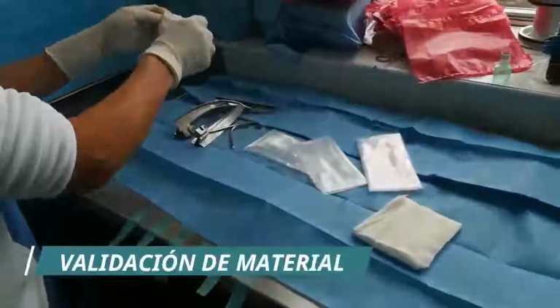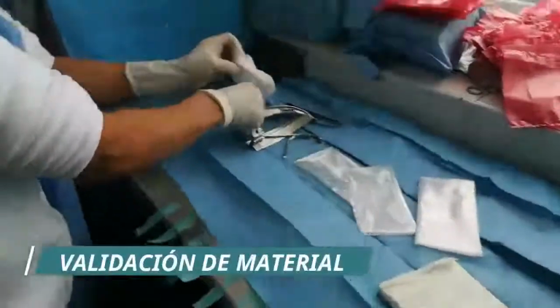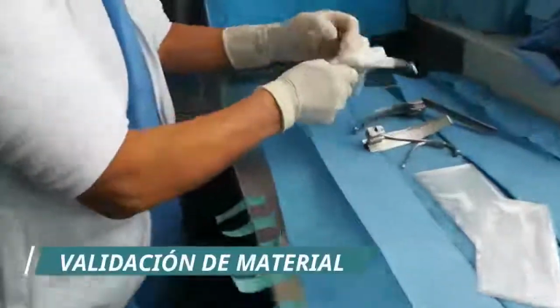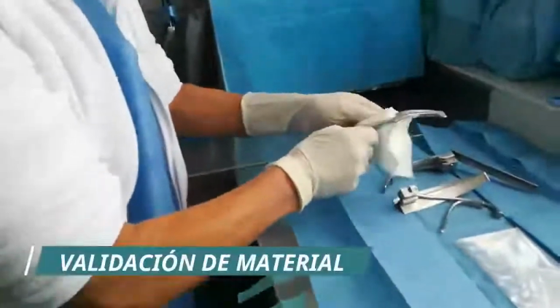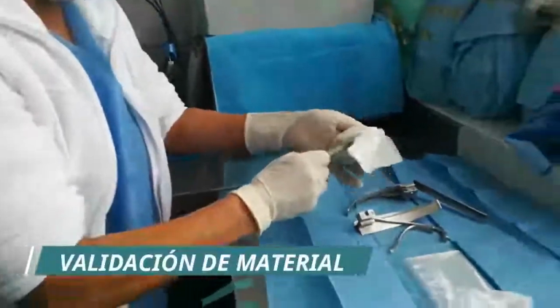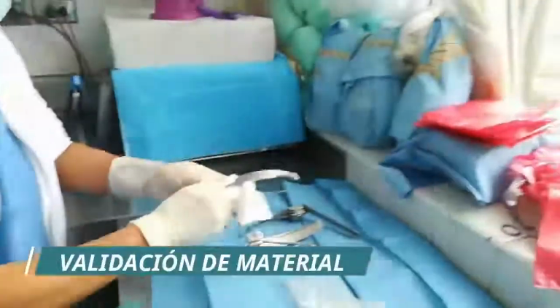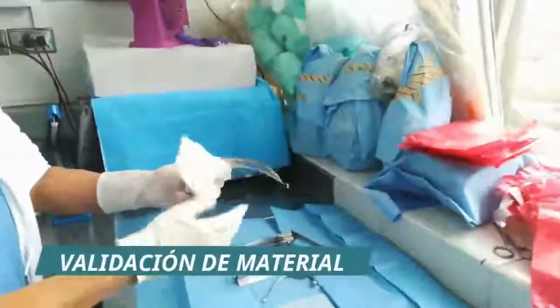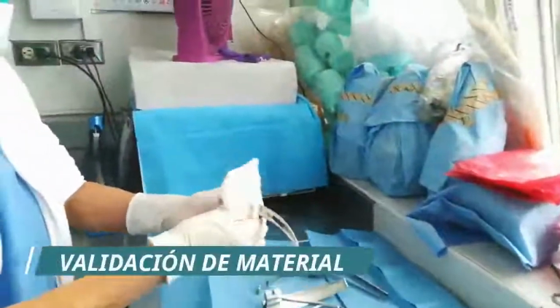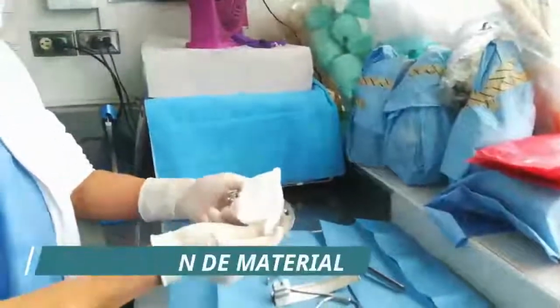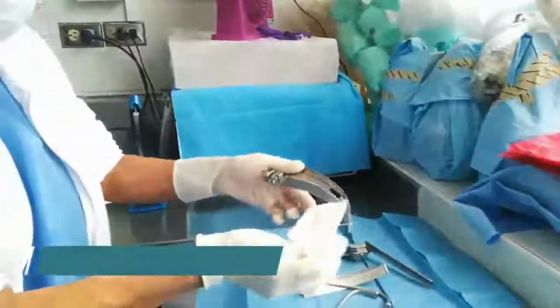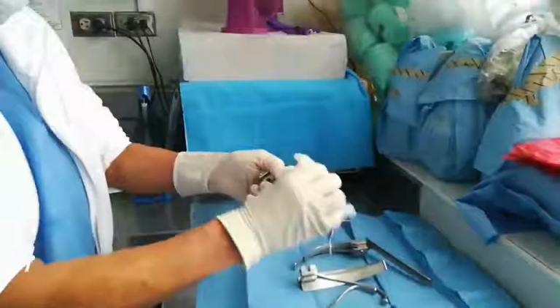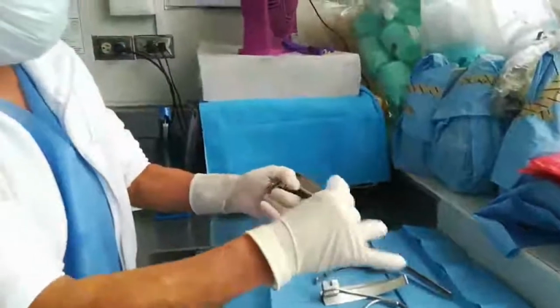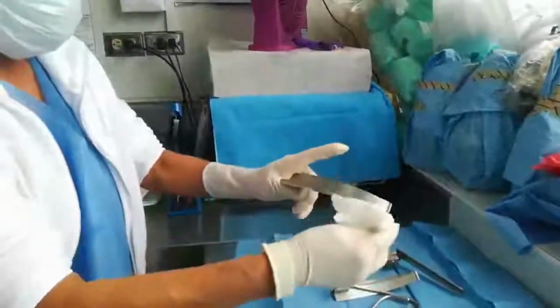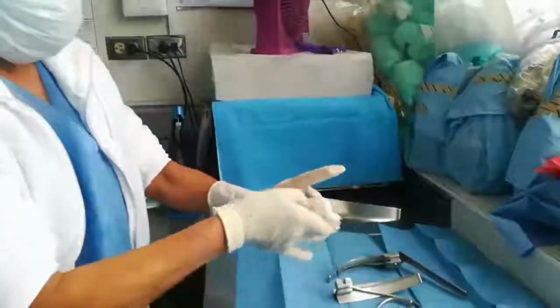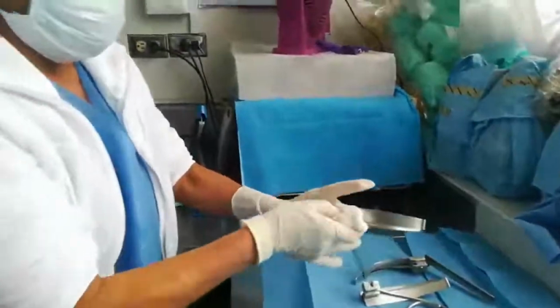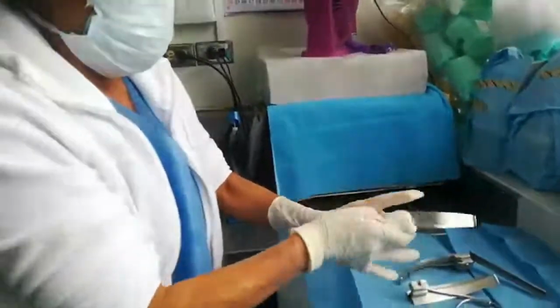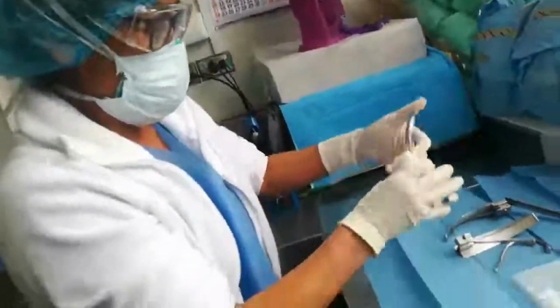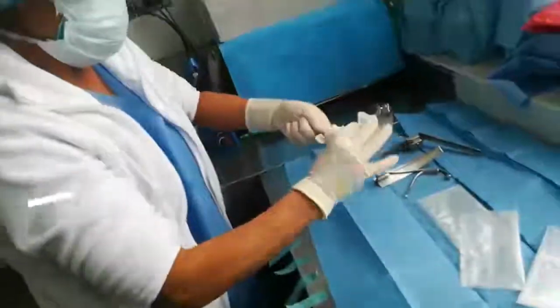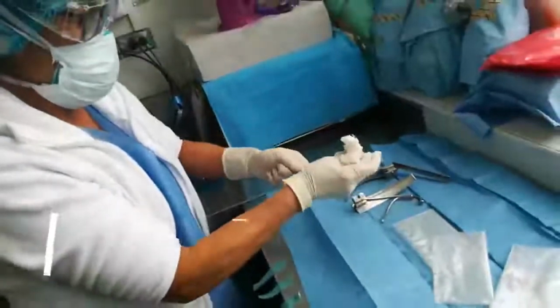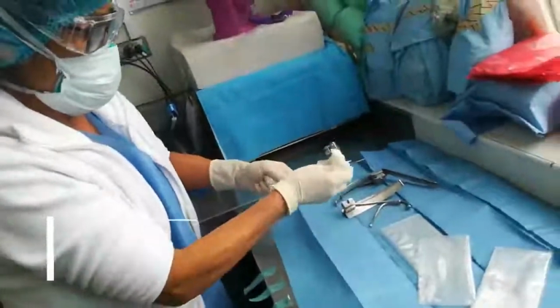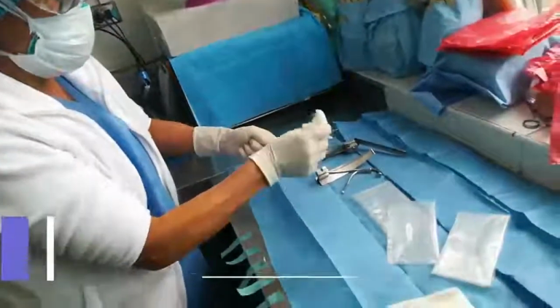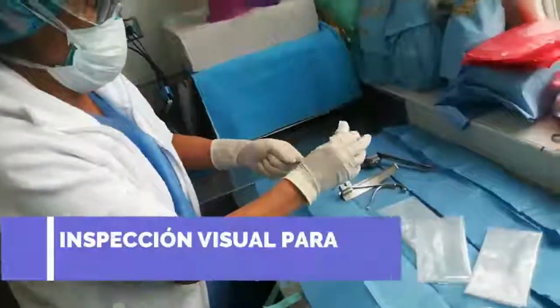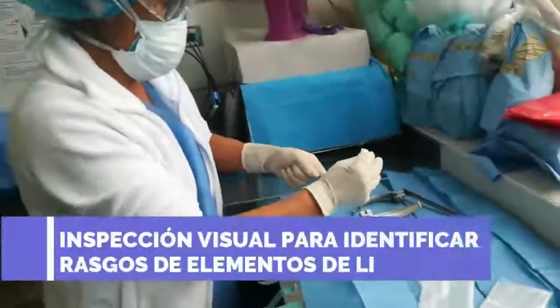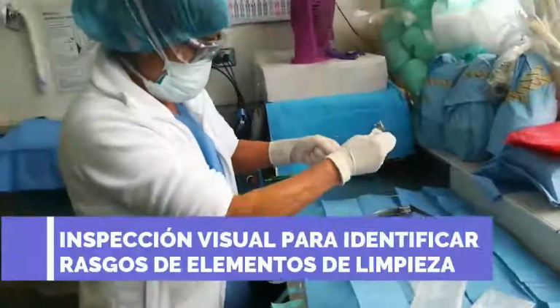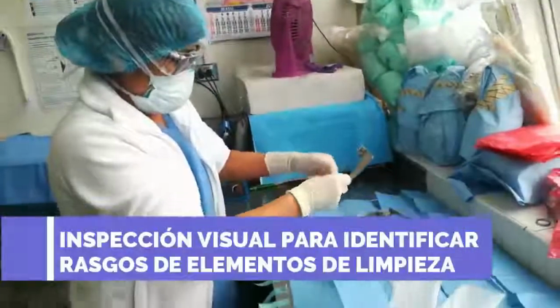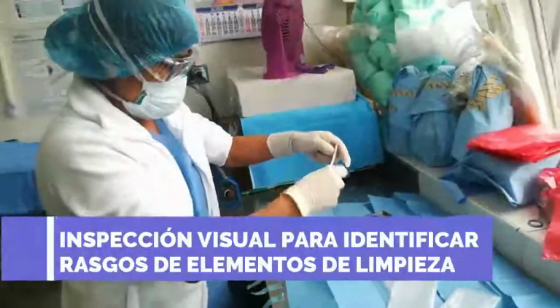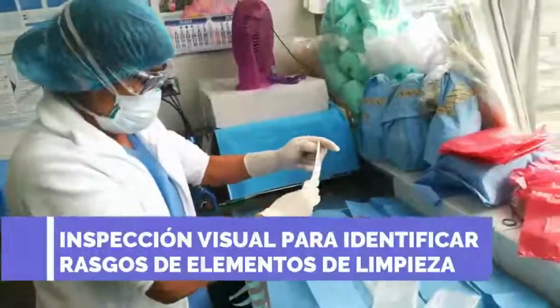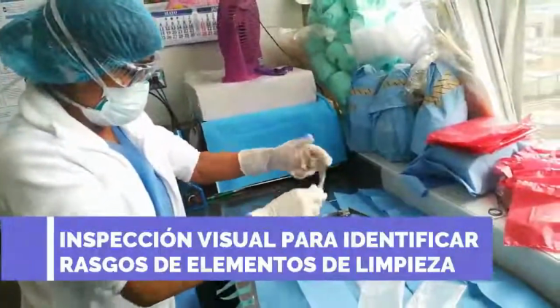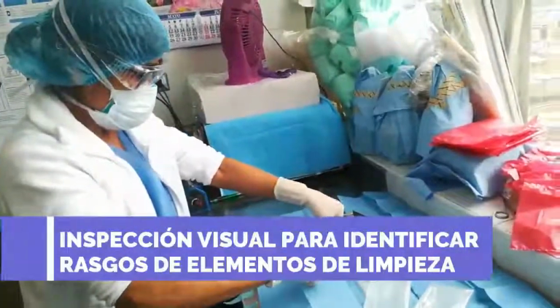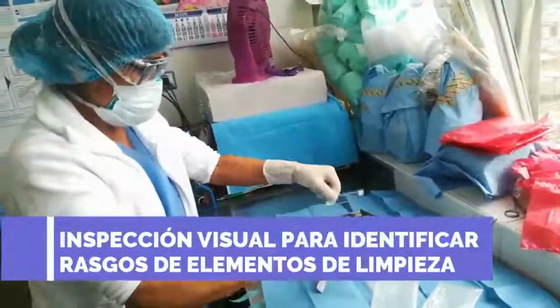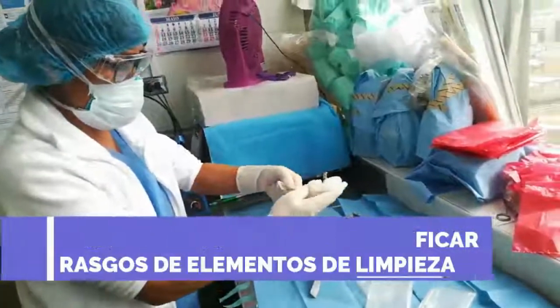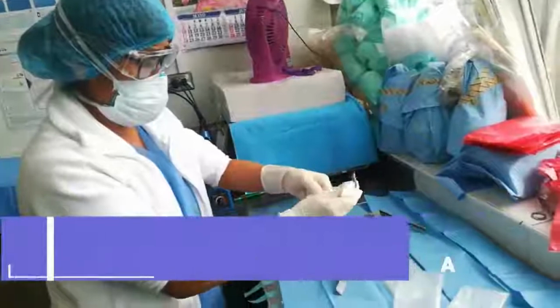Voy a agregar algunas piezas a la bandeja de empaque, pero no todas. En este caso, el material tiene dos piezas, y lo voy a colocar en el empaque correspondiente.